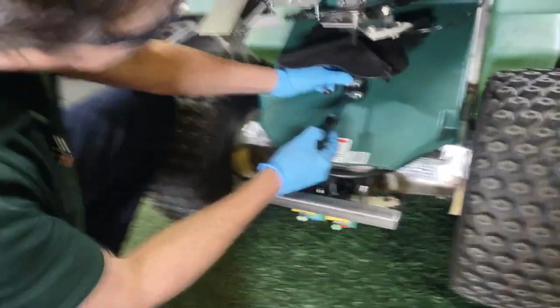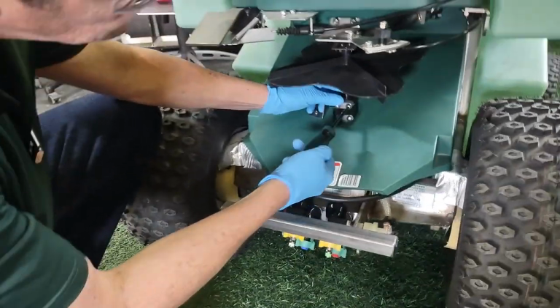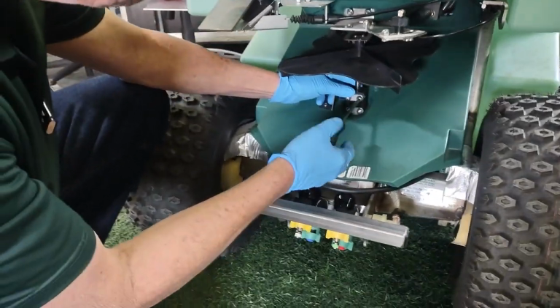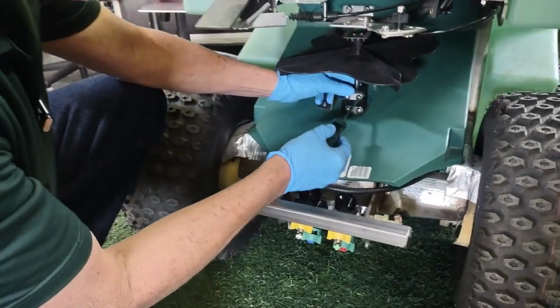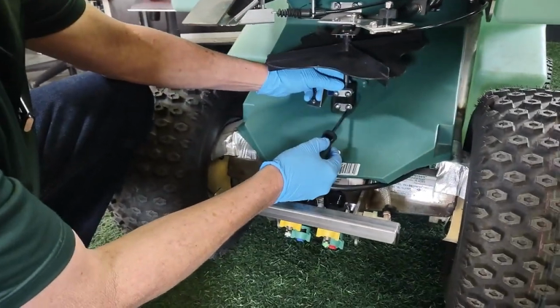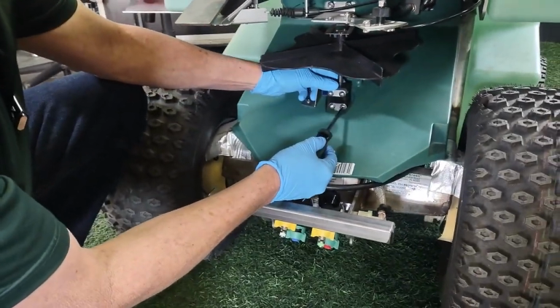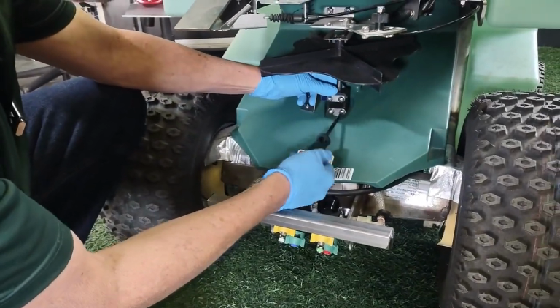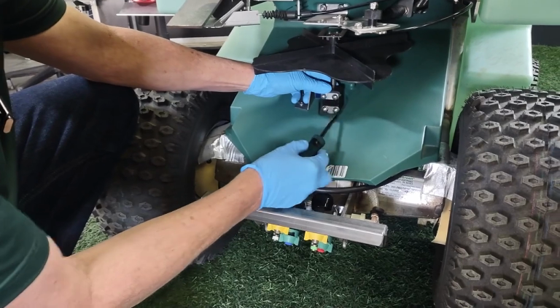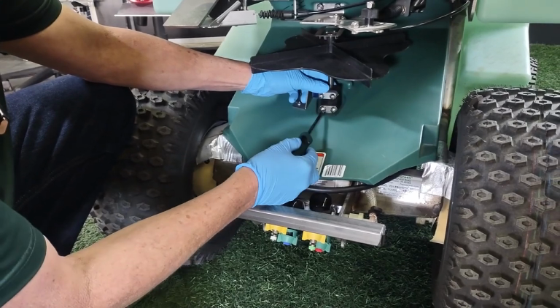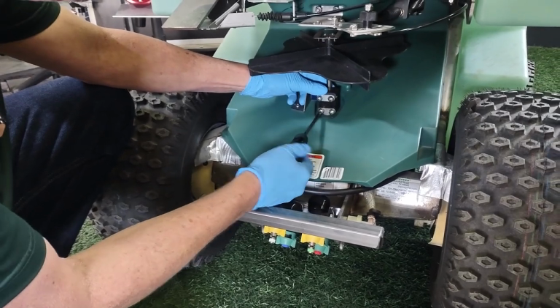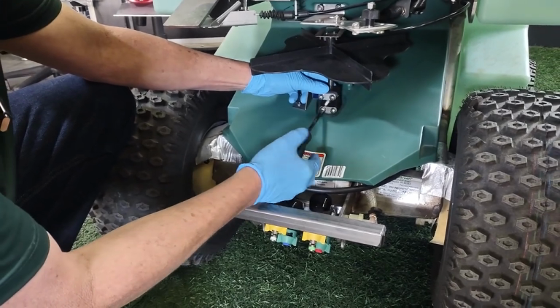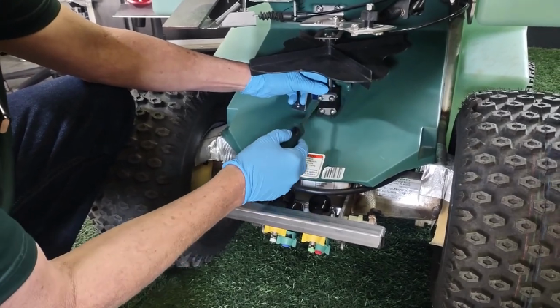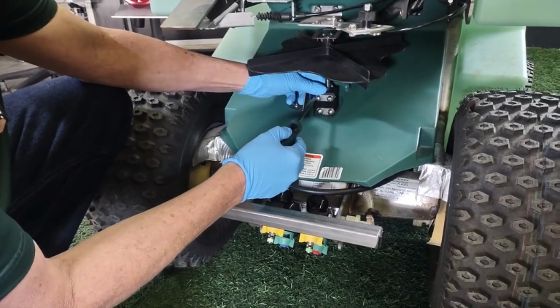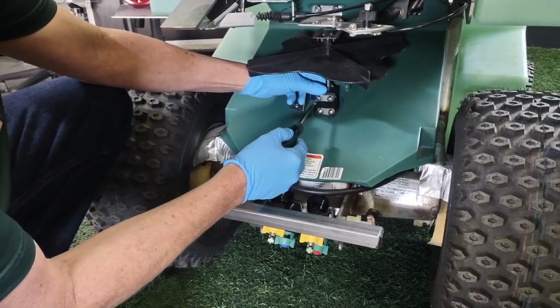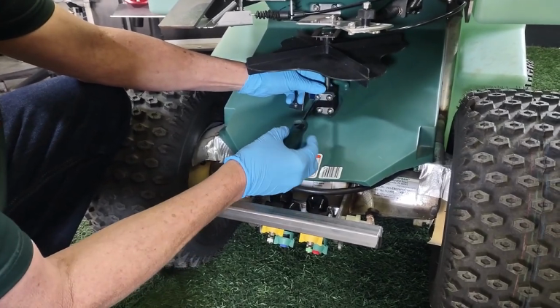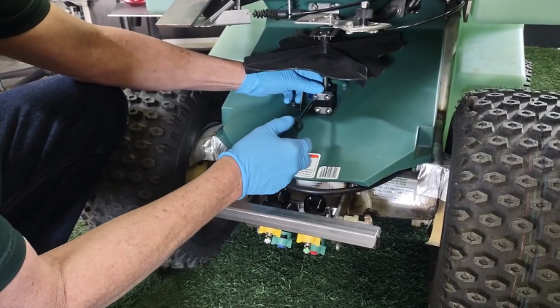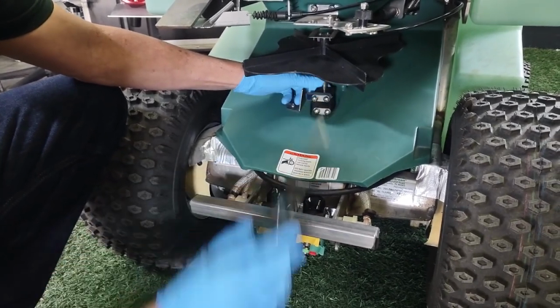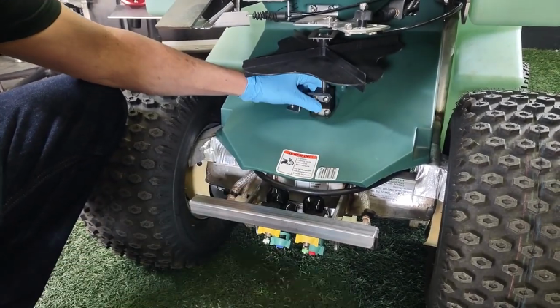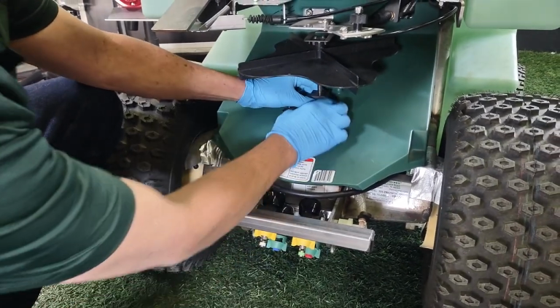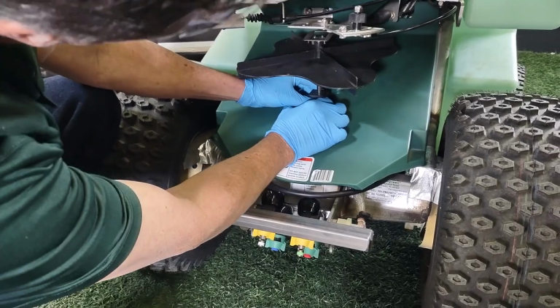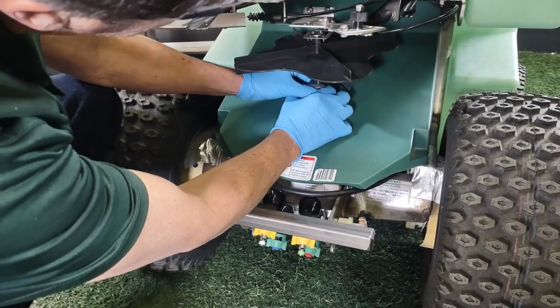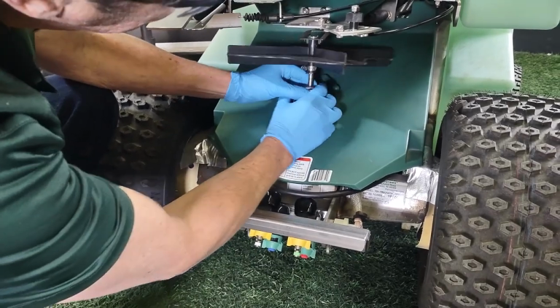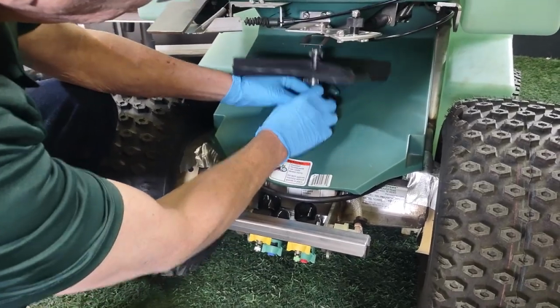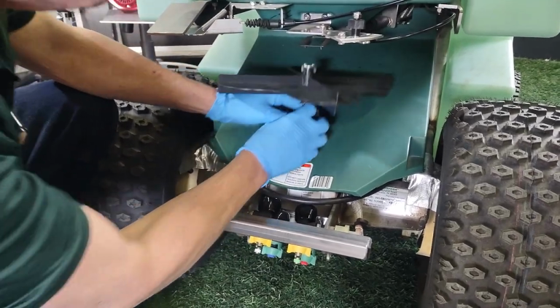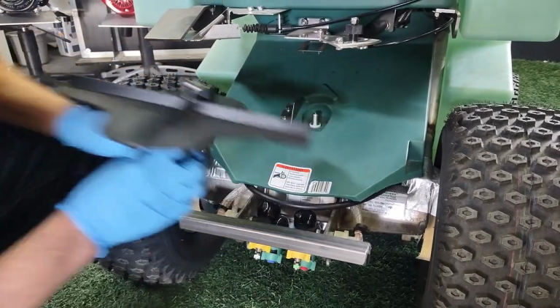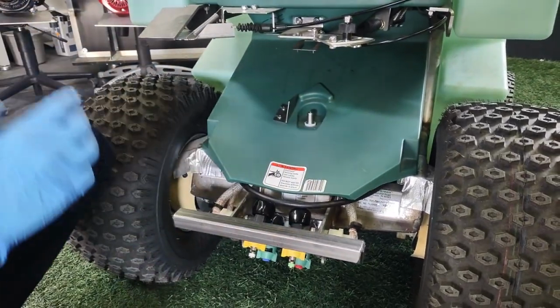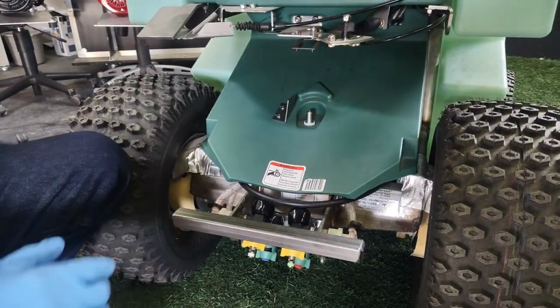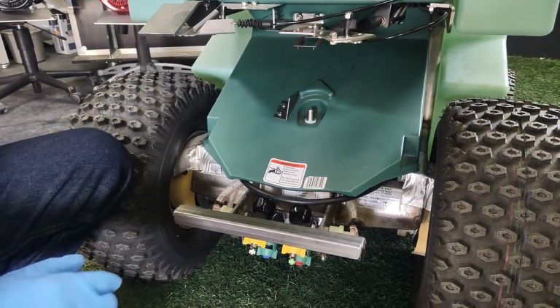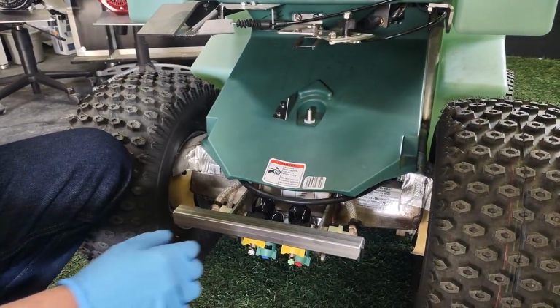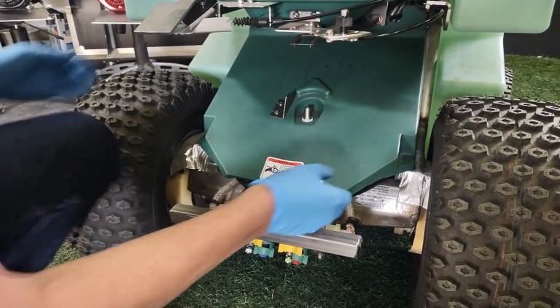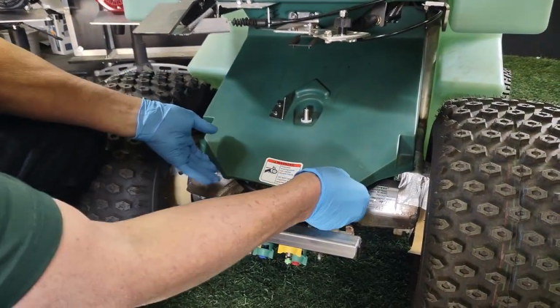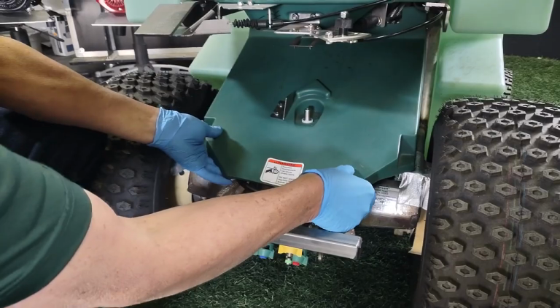I've loosened these a little bit already. Loosen these four screws on your block, lift this up — the whole thing comes out. Pull the hood.